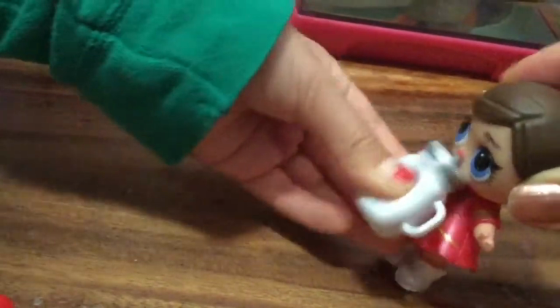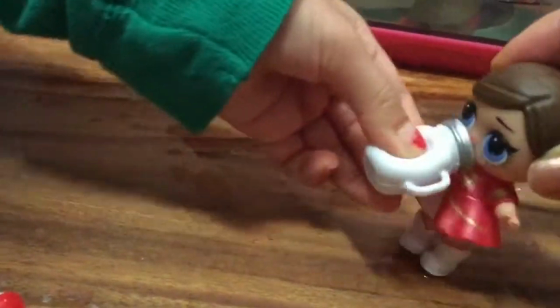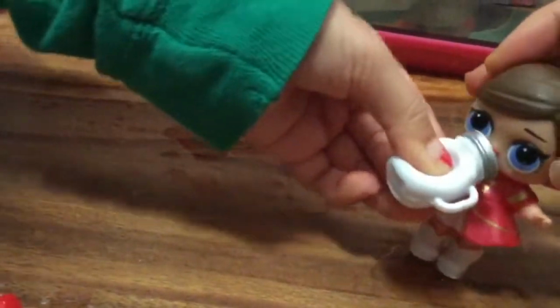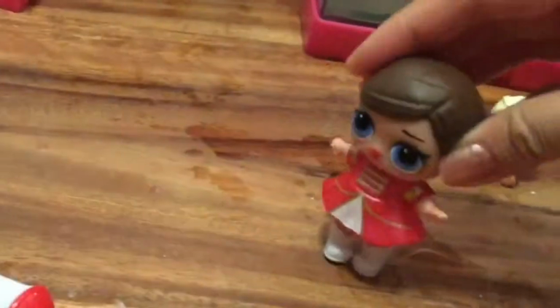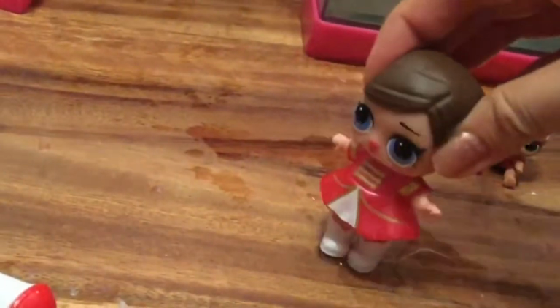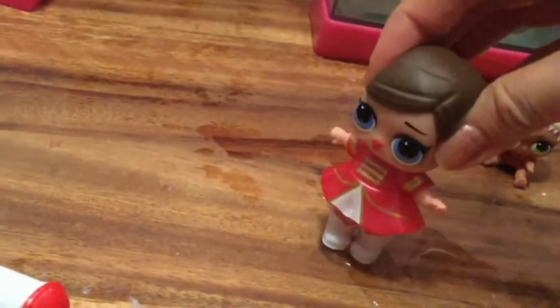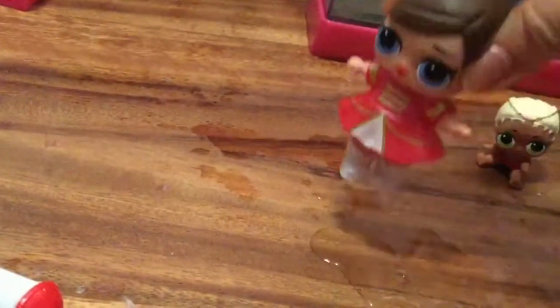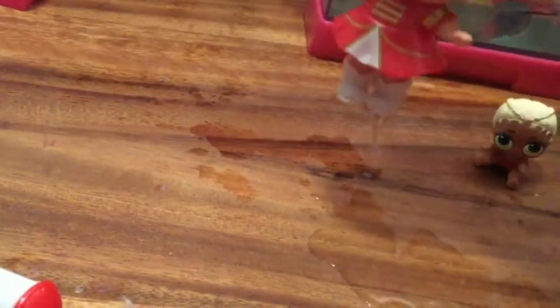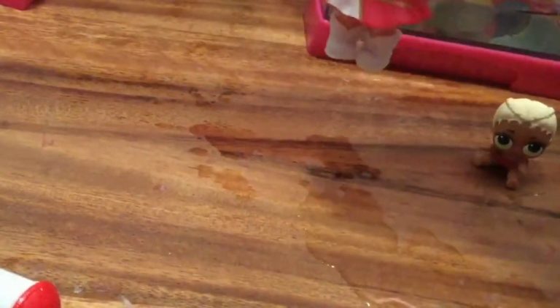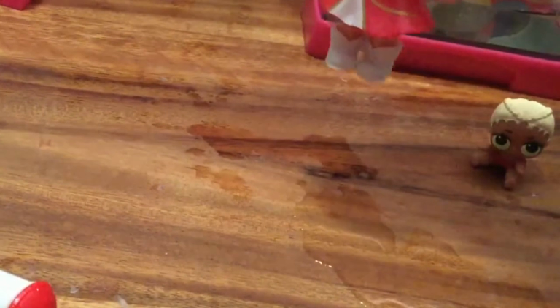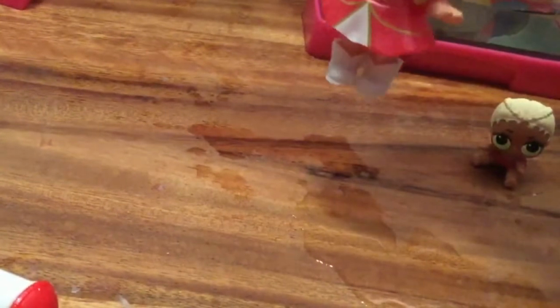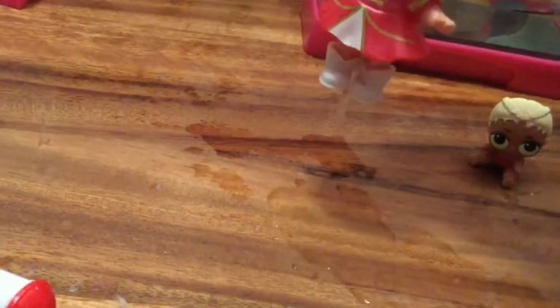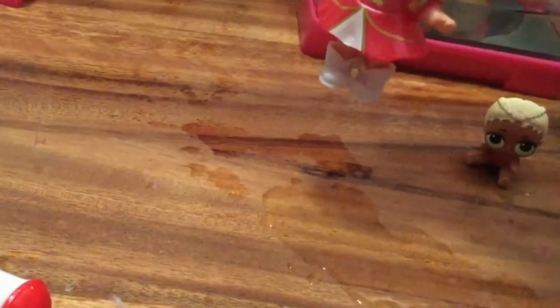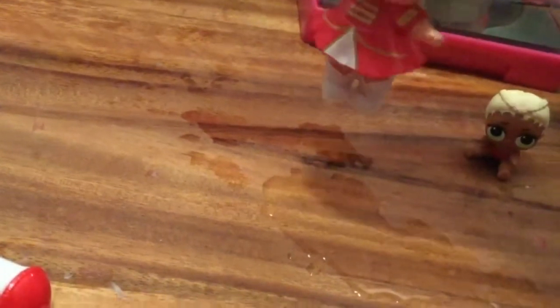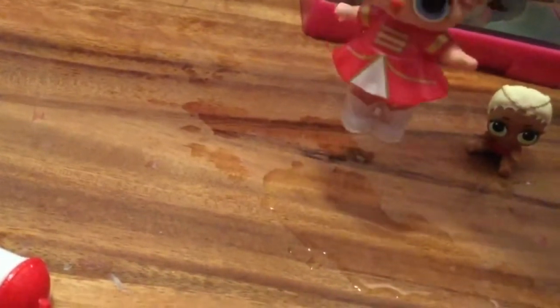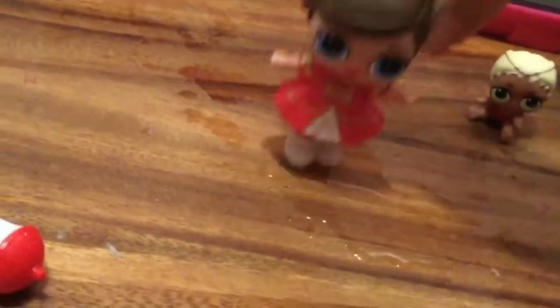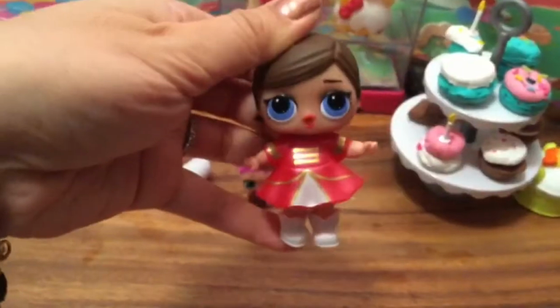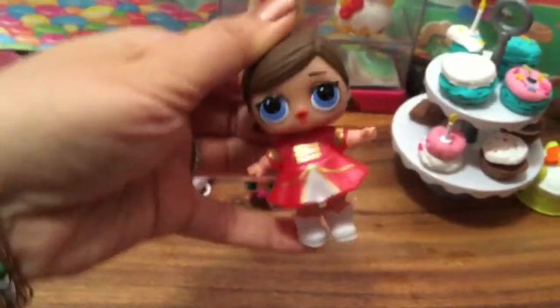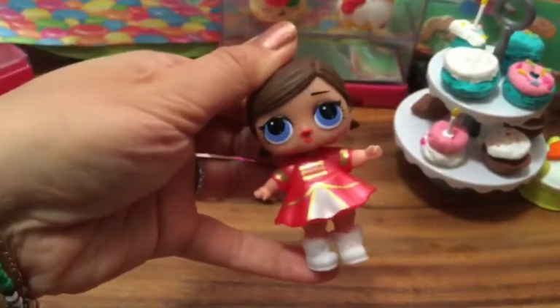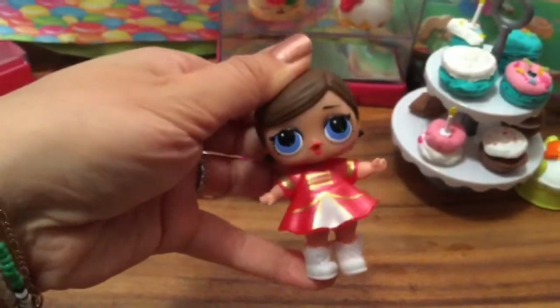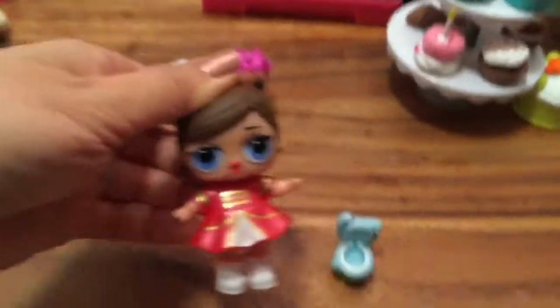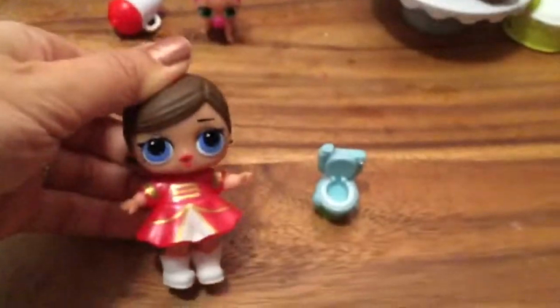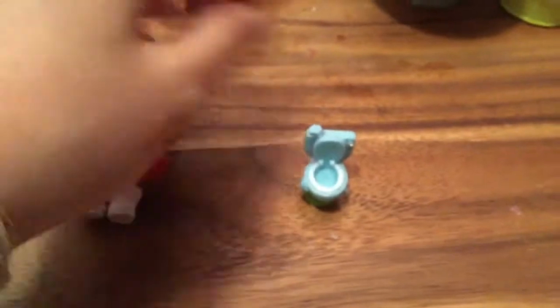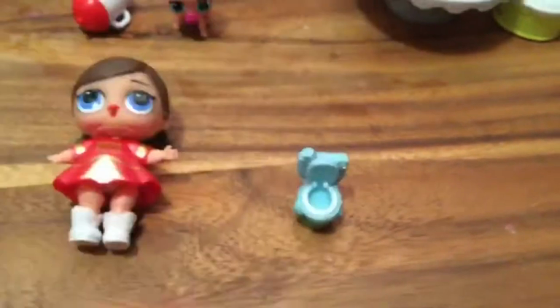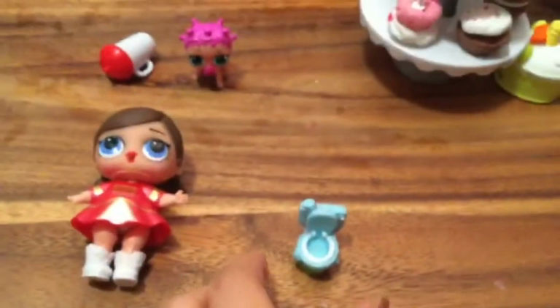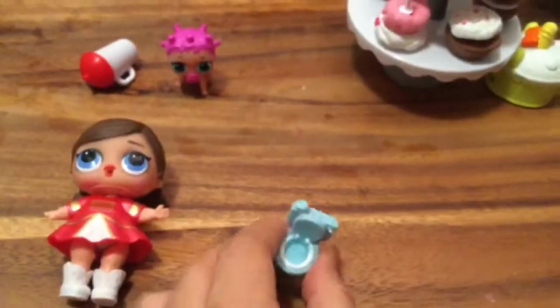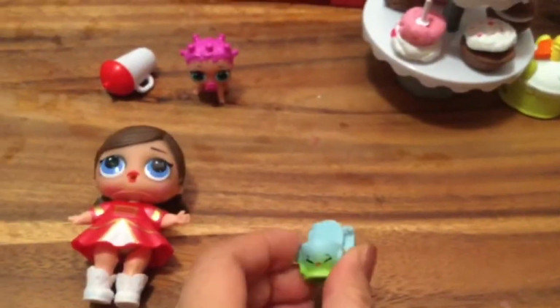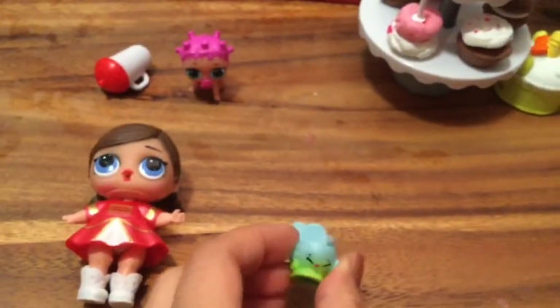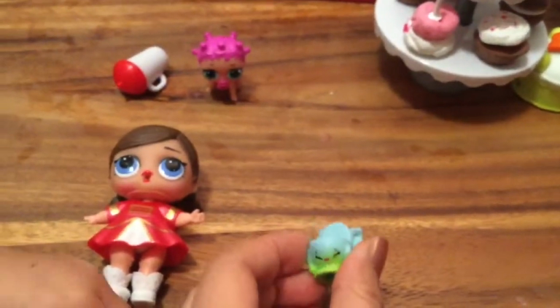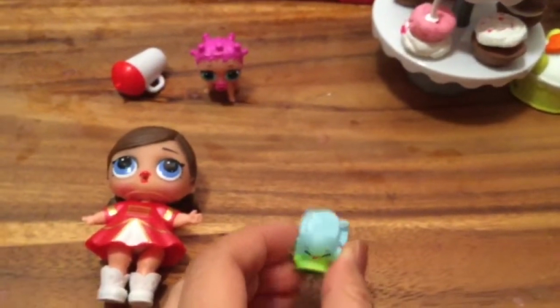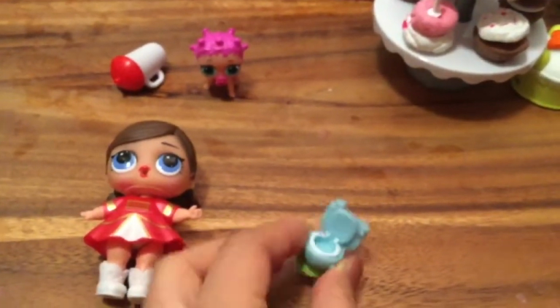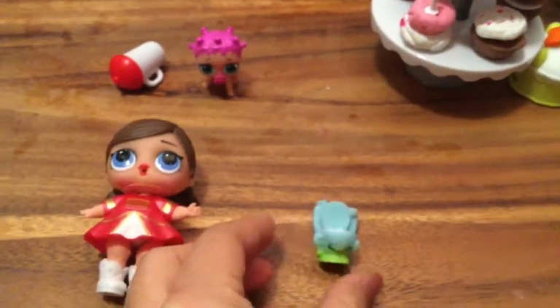Oh no, she's tinkling because she drank too much milk — do you guys see that? Tinkle tinkle! Oh my gosh, Majorette, if you want to pee you should pee in the little potty. Look at our little Shopkins potty — I think the potty is too small for her!